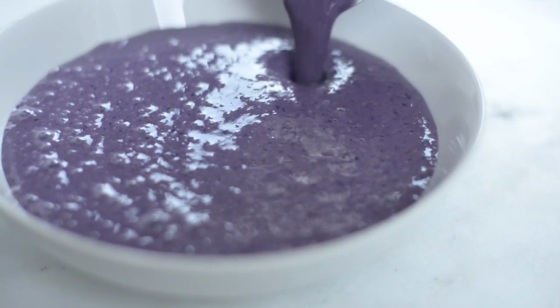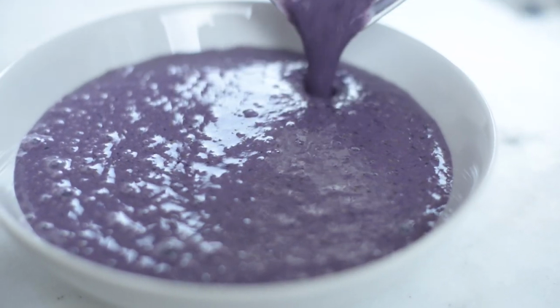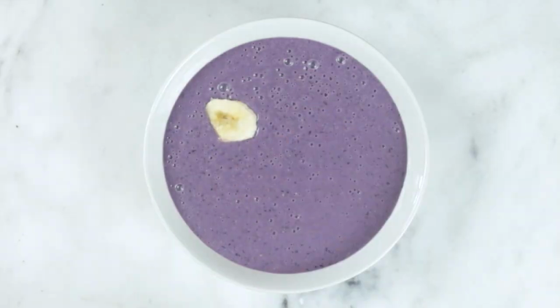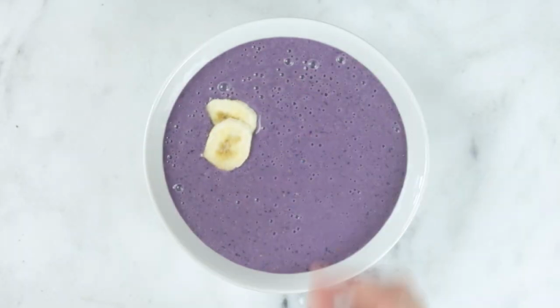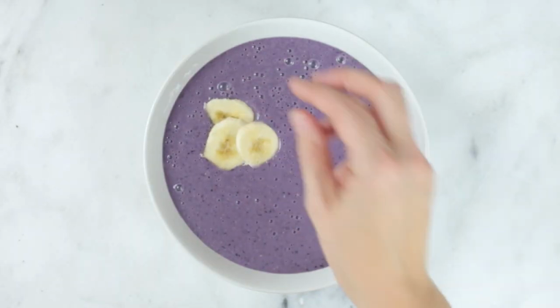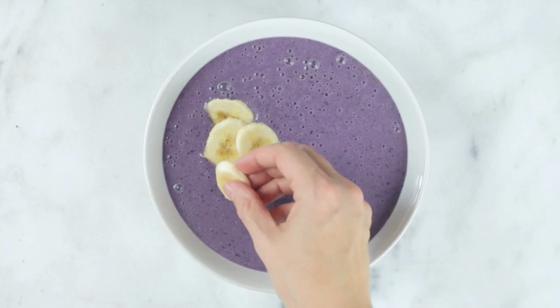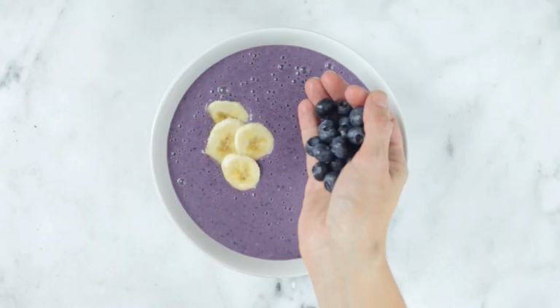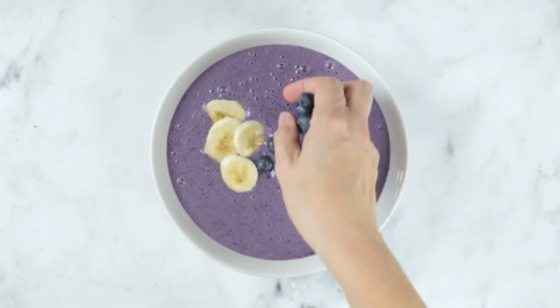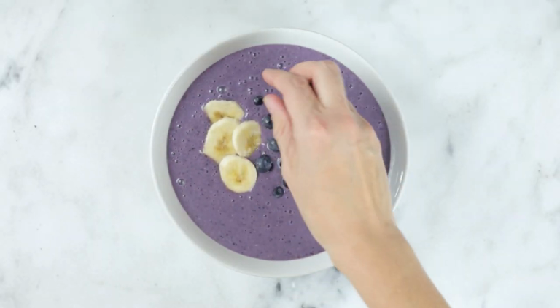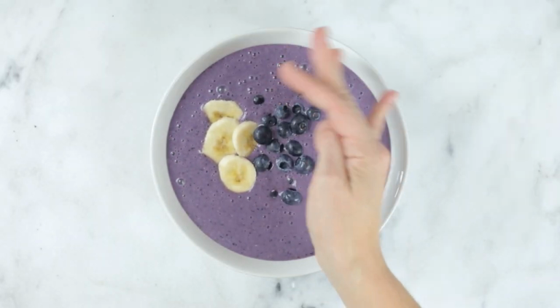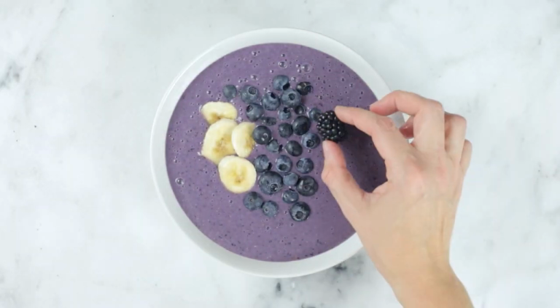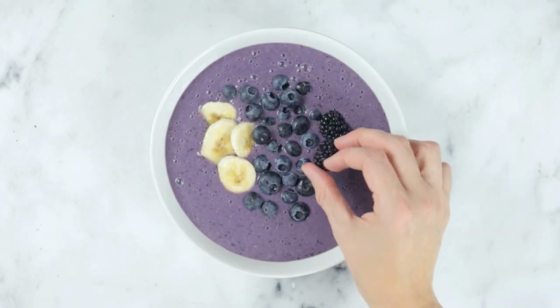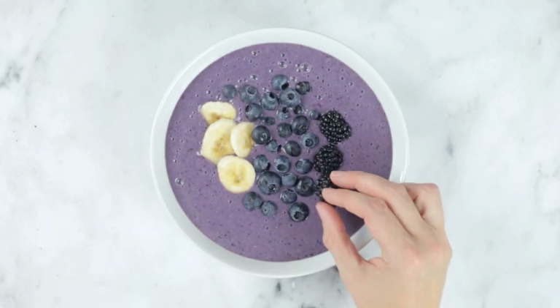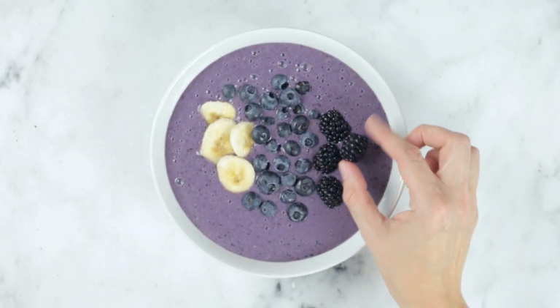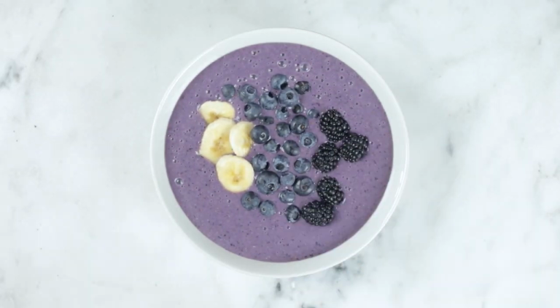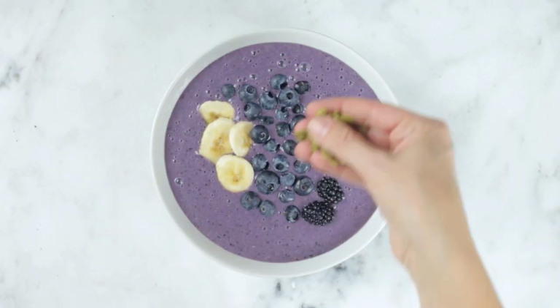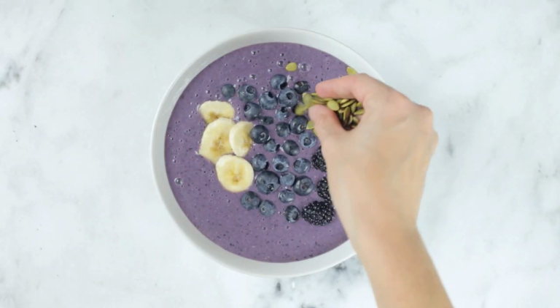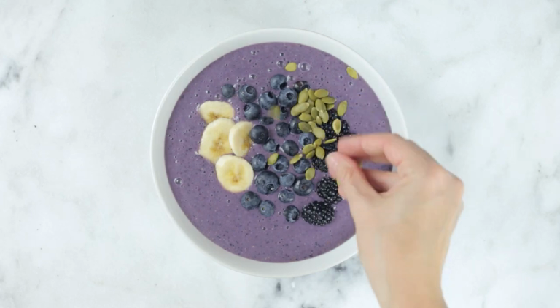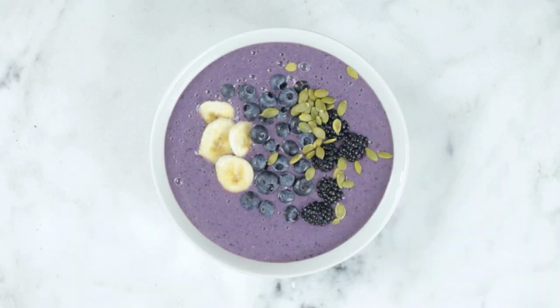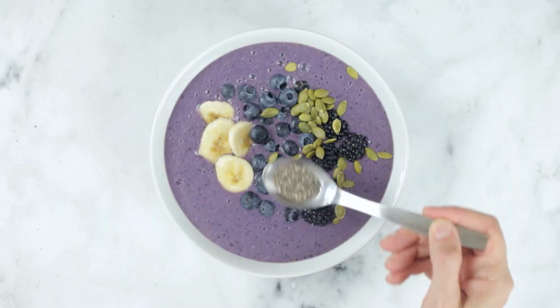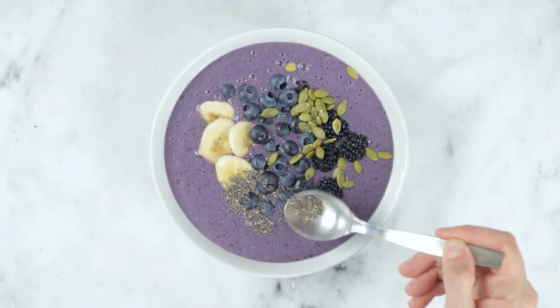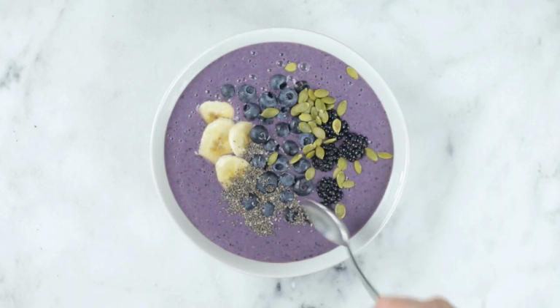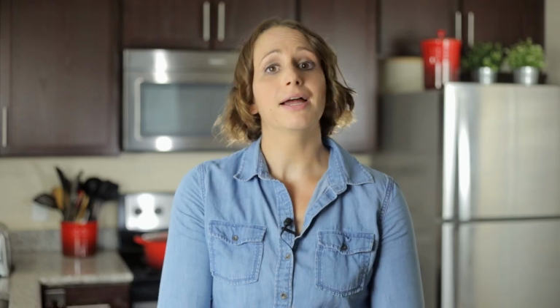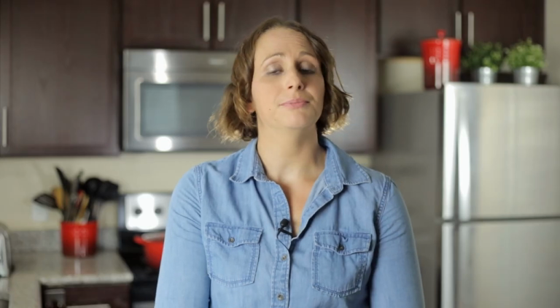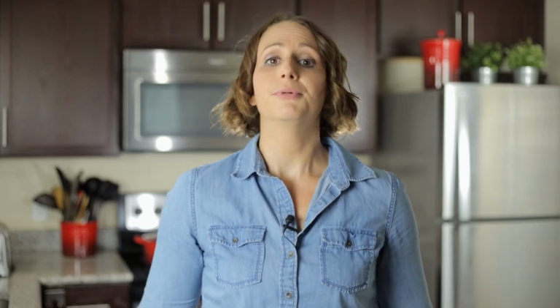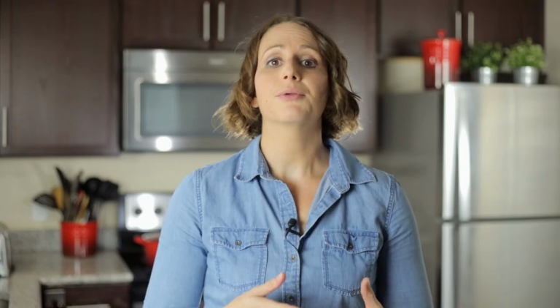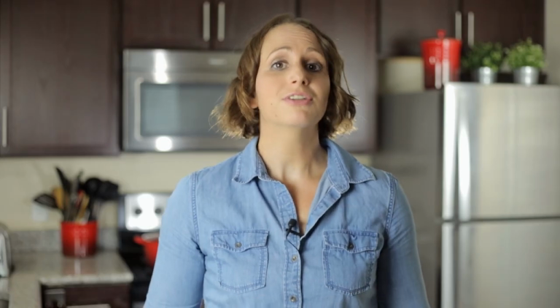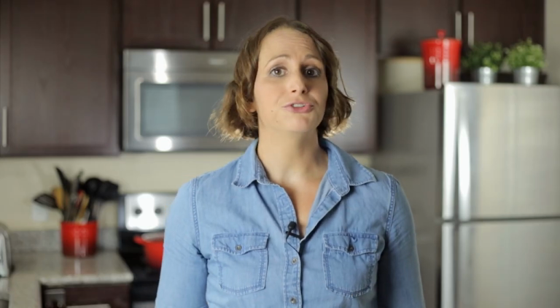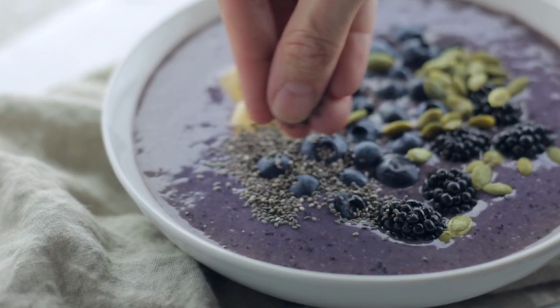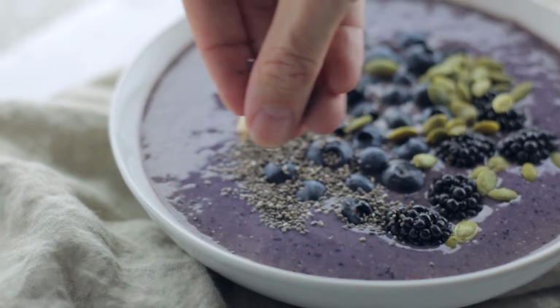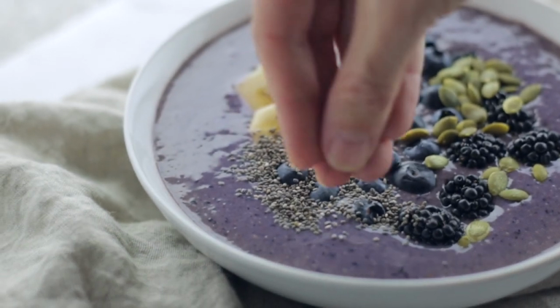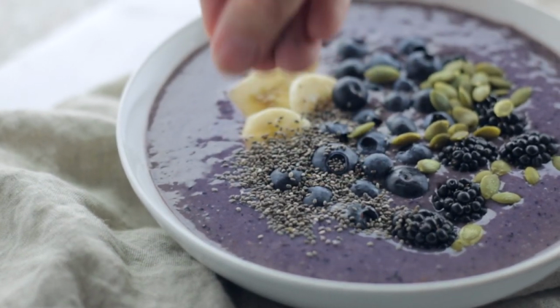I like to add sliced banana, fresh blueberries, fresh blackberries, pepitas or pumpkin seeds, and chia seeds to the top of my smoothie bowl, but you can add whatever toppings you like to add extra flavor and nutrients.